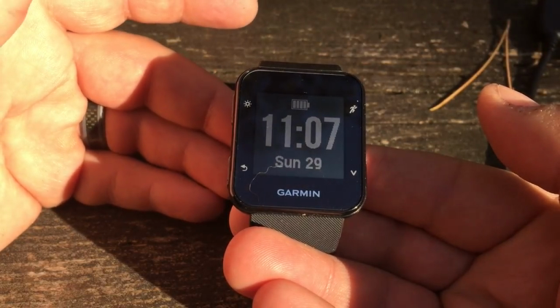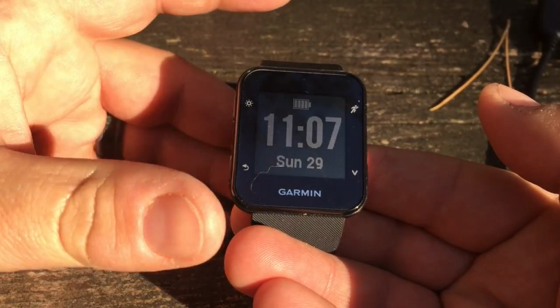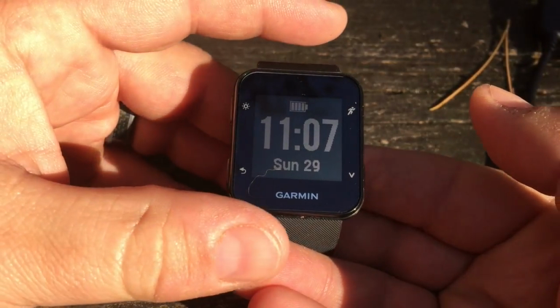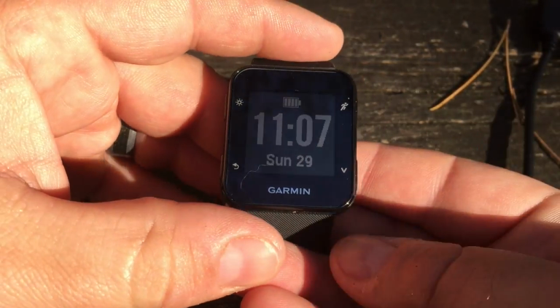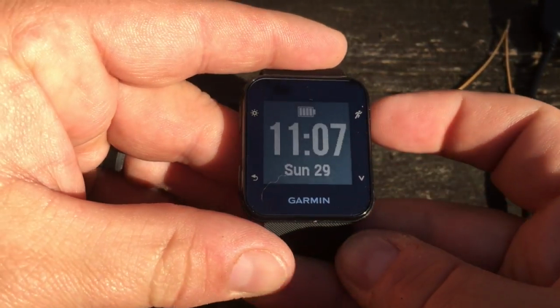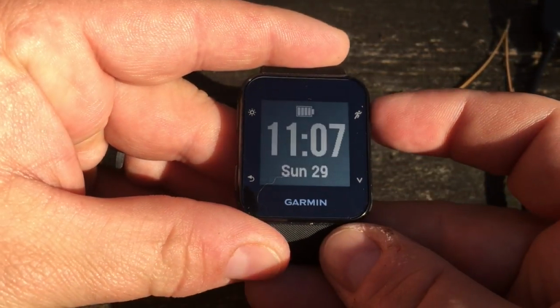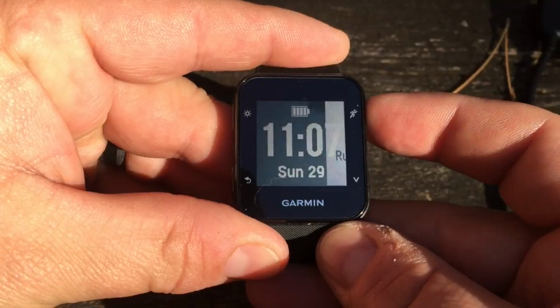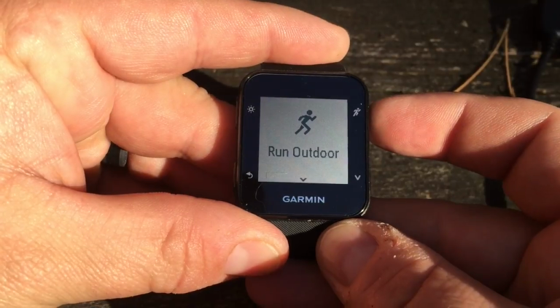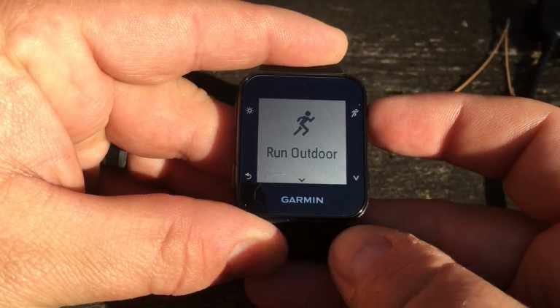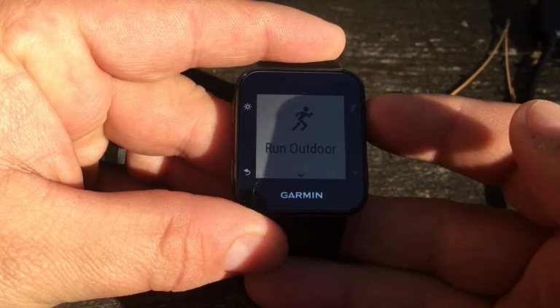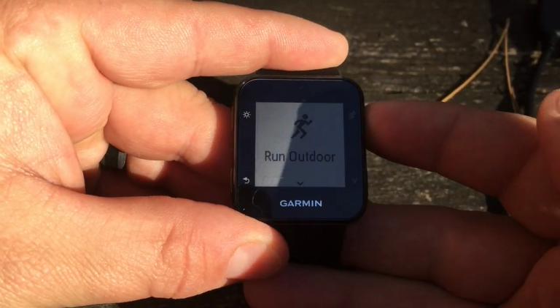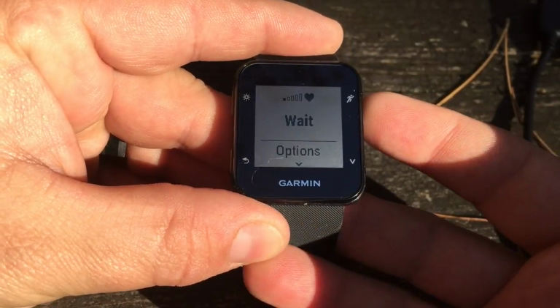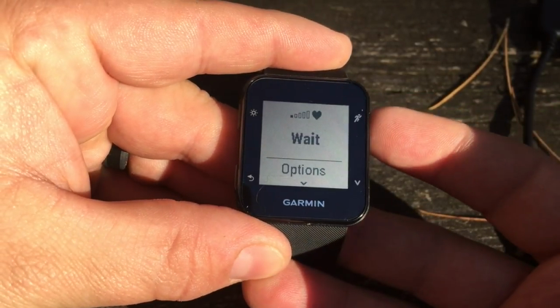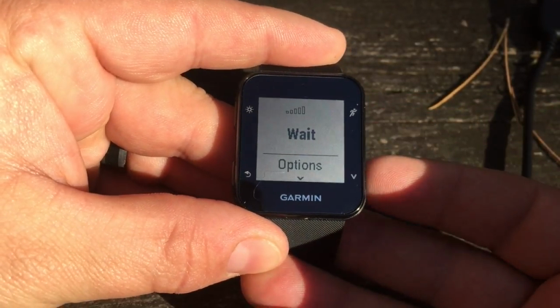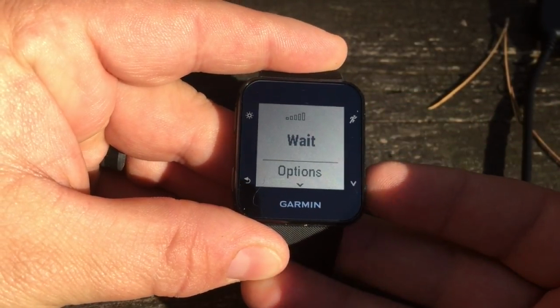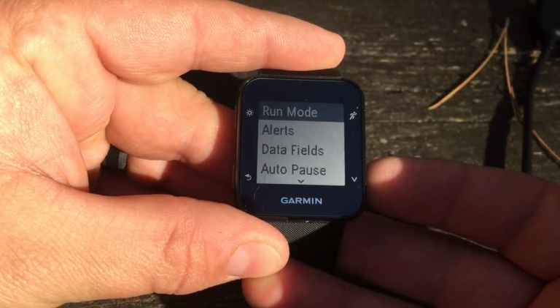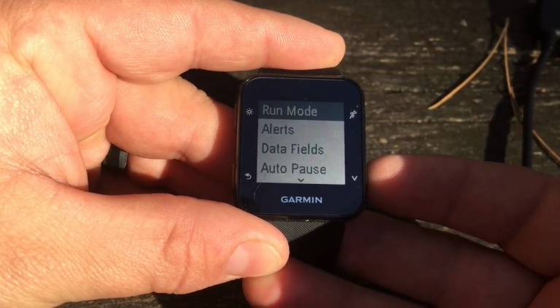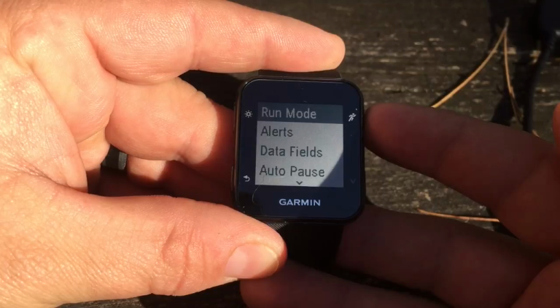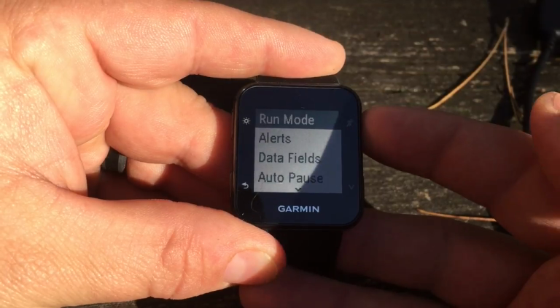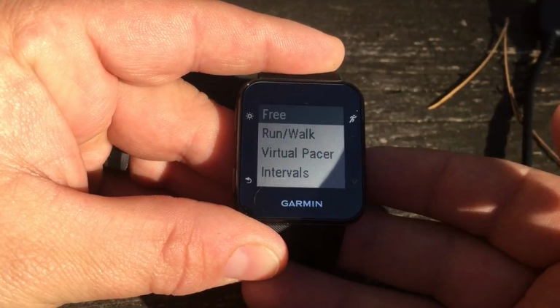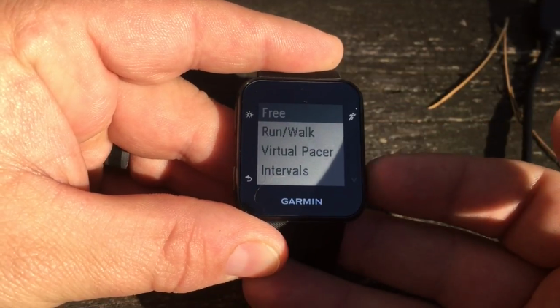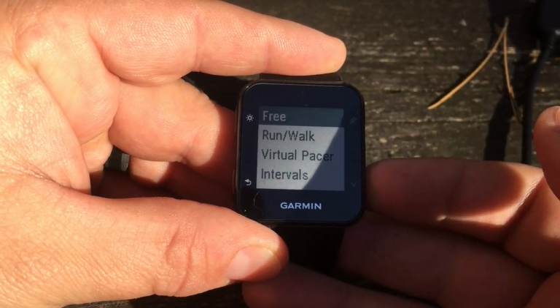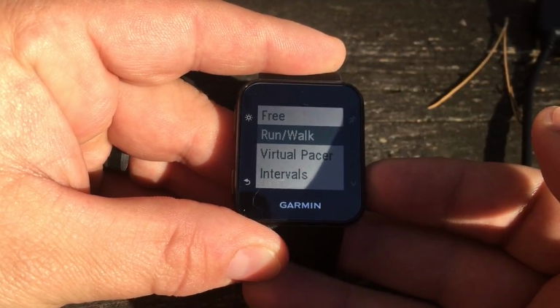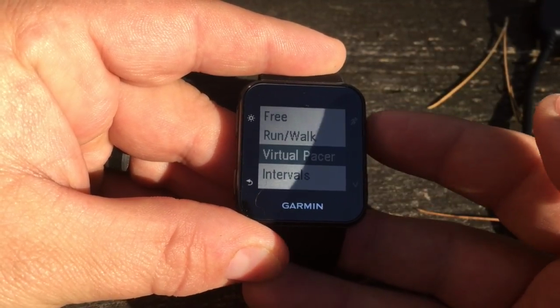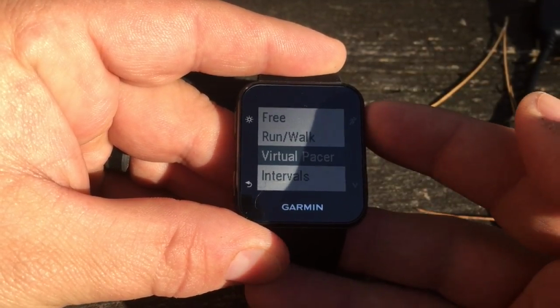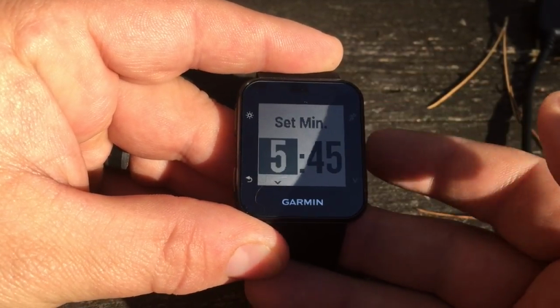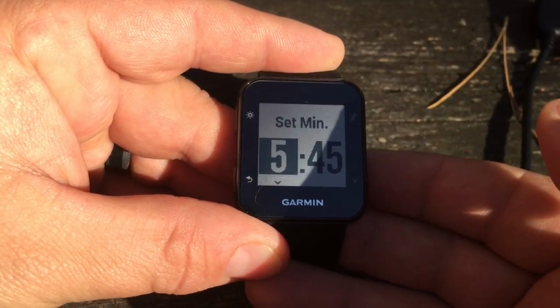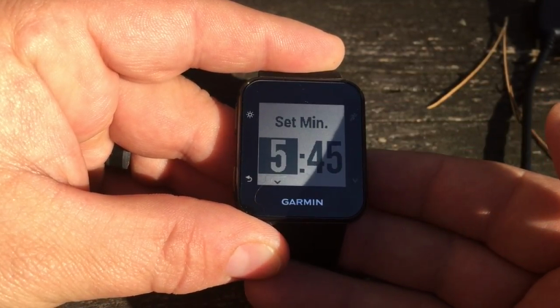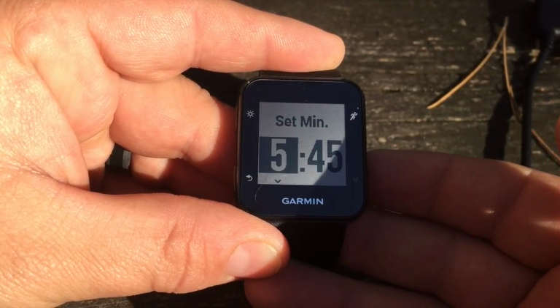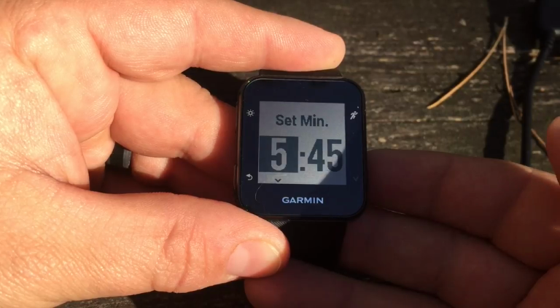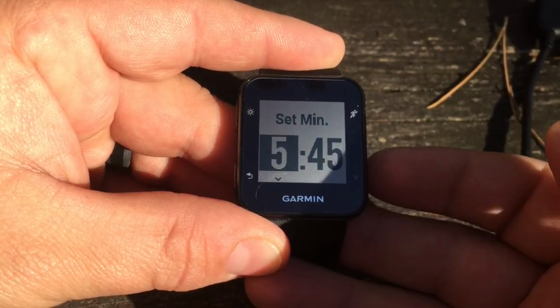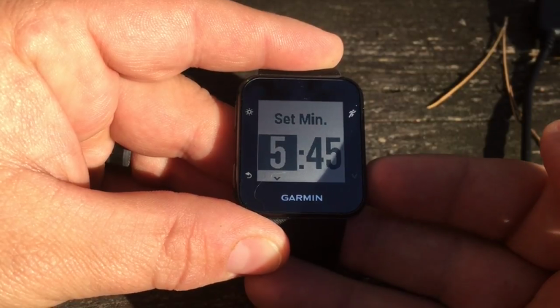Let's get into our run icon, choose a profile, get down to options, then run mode, then virtual pacer, and then we can simply set the pace that we want to run.